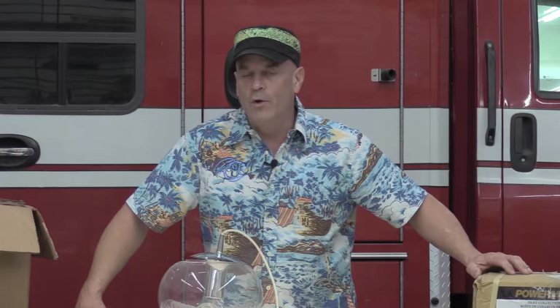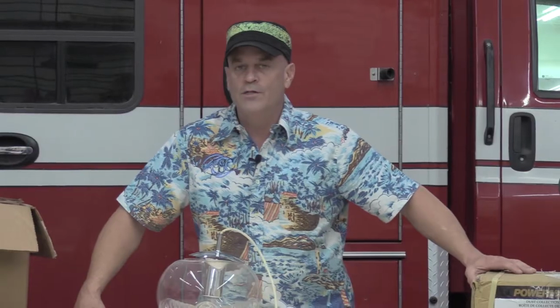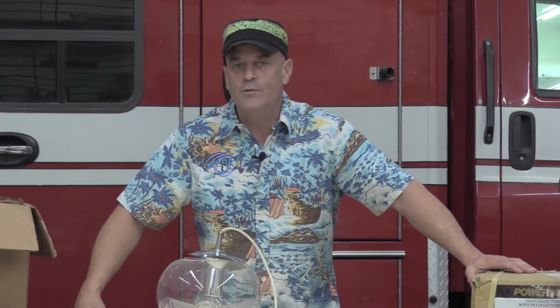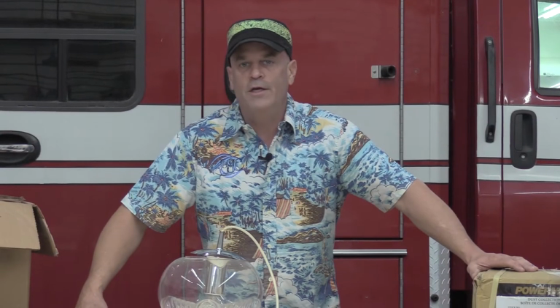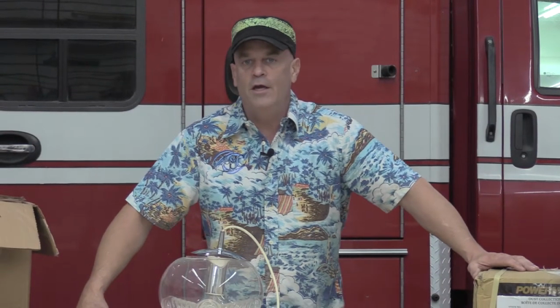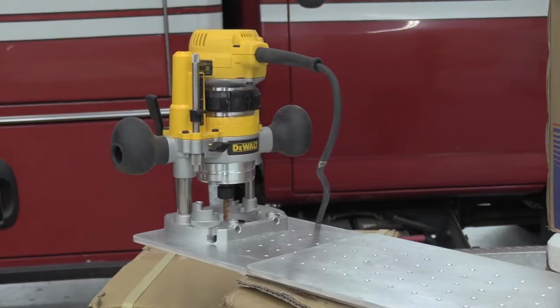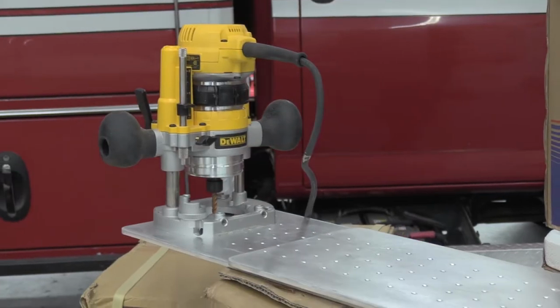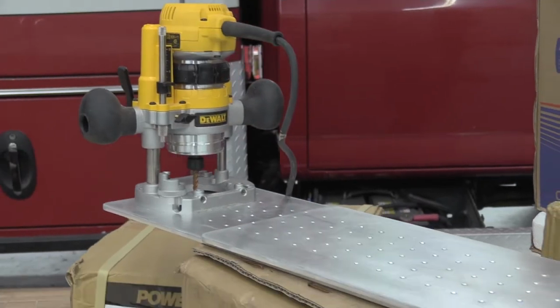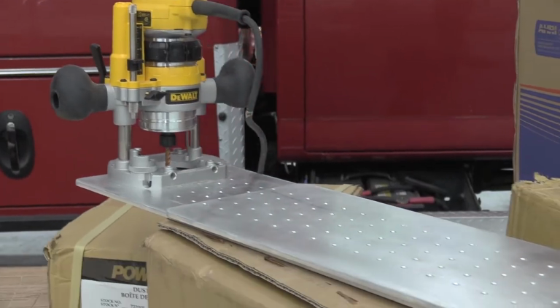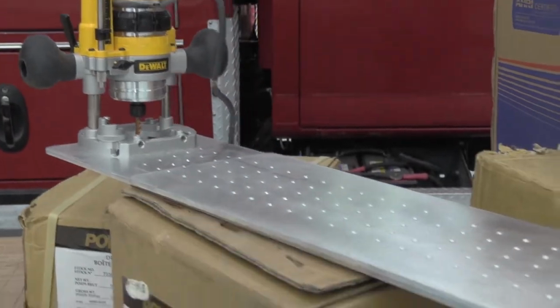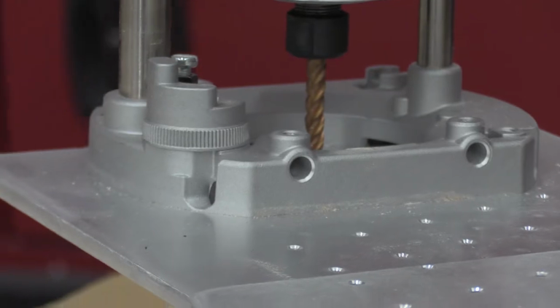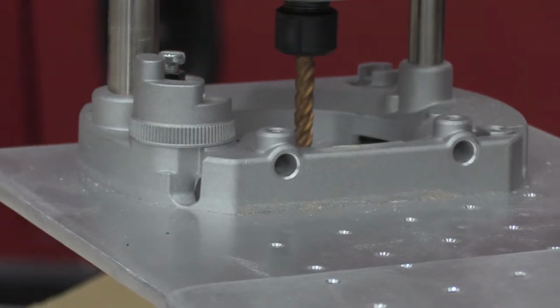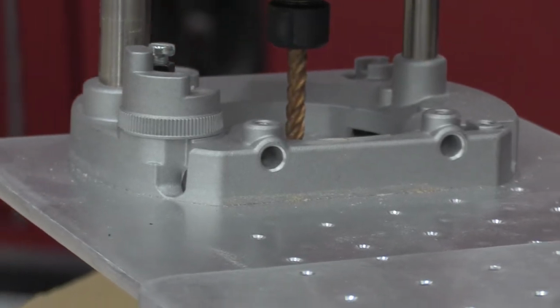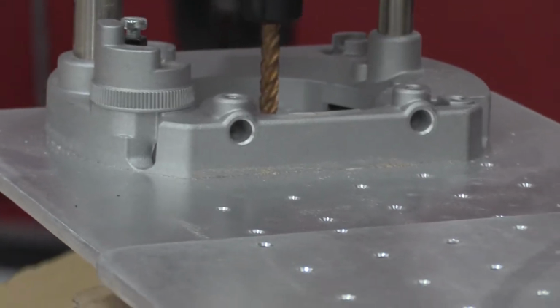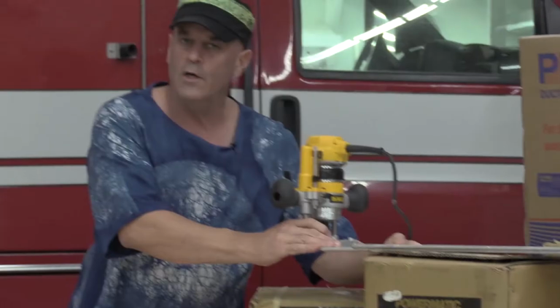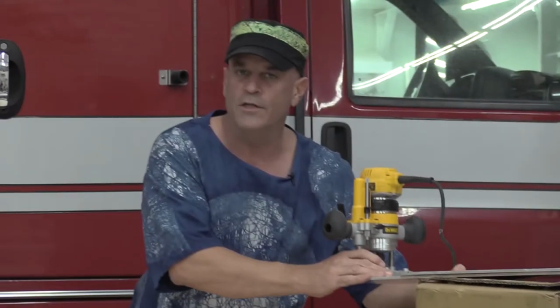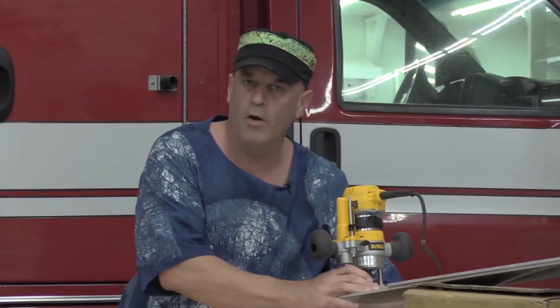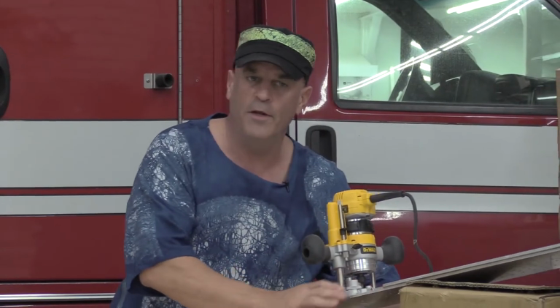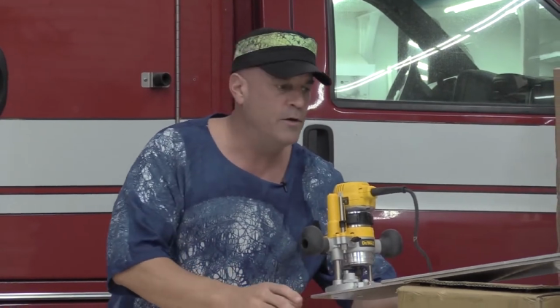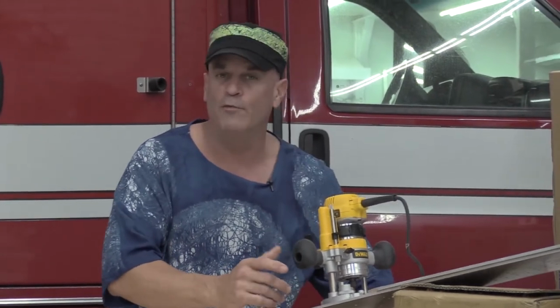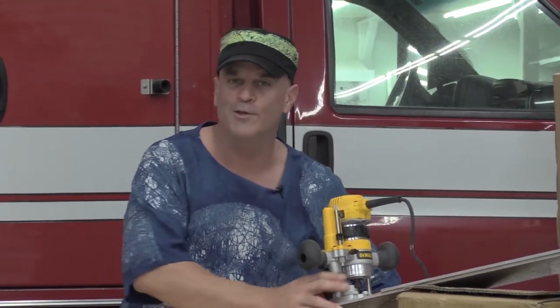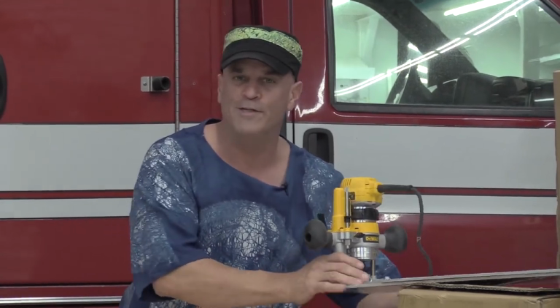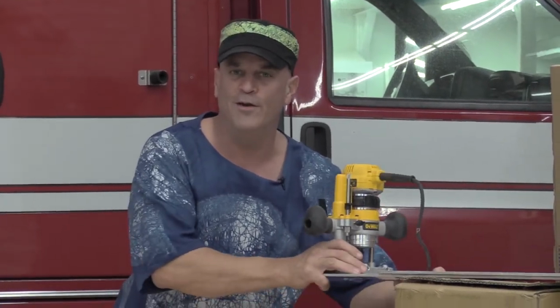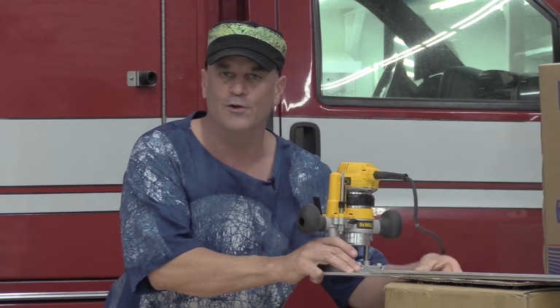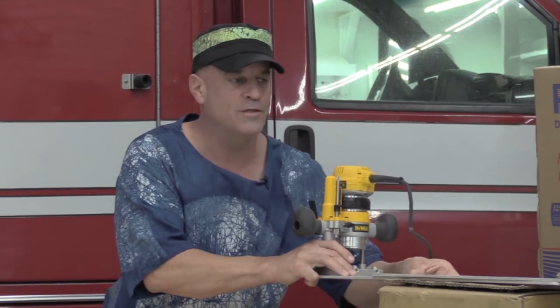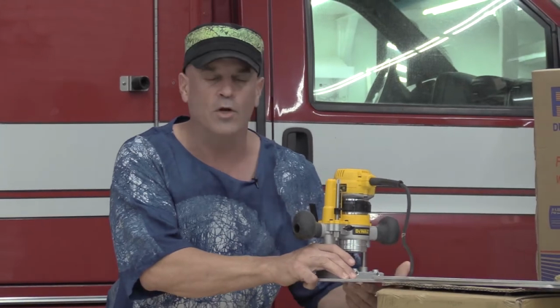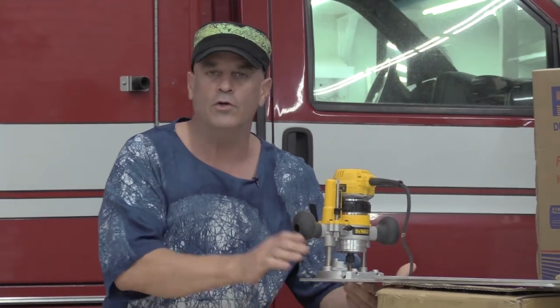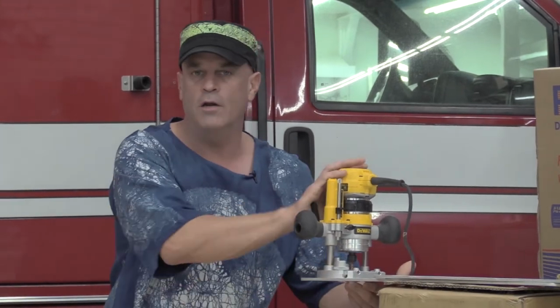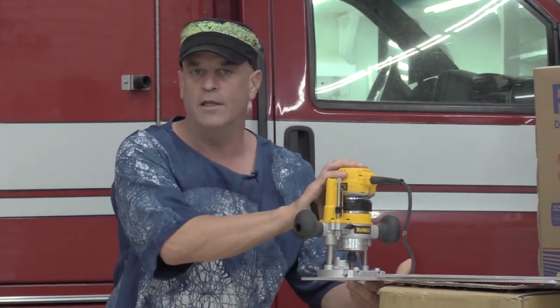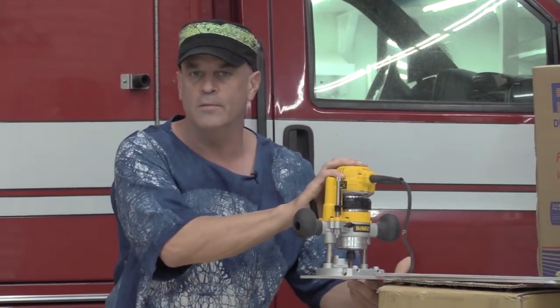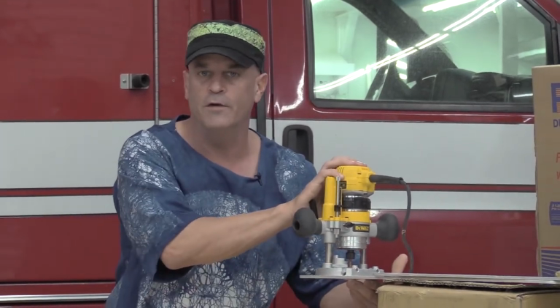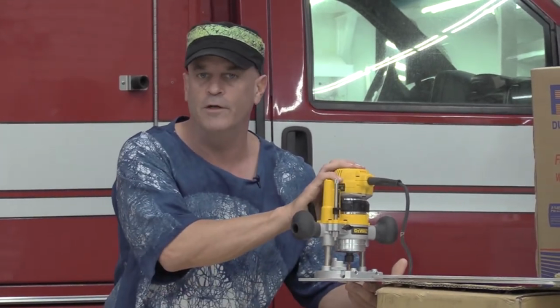One of the first things will be a circle cutting jig for a router. Check this bad boy out. This is probably one of the most sophisticated circle jigs. I'm going to go over and show you how to make that — that's going to be on a different video.